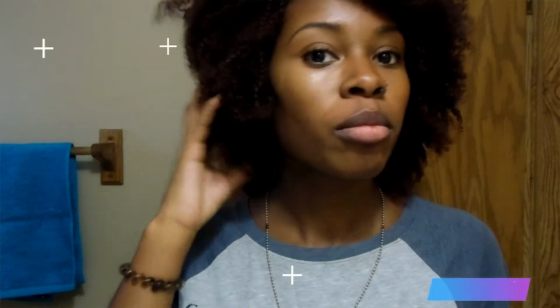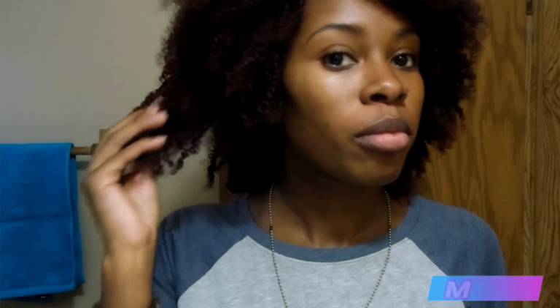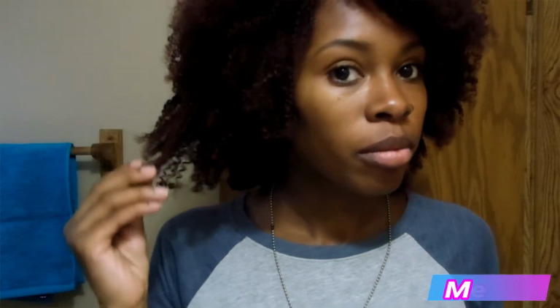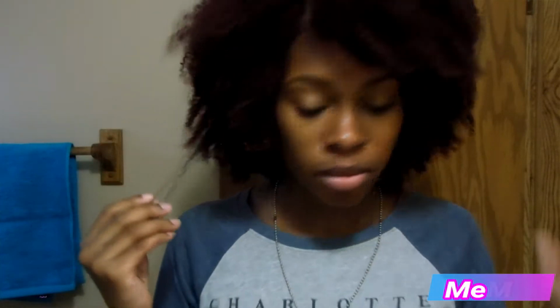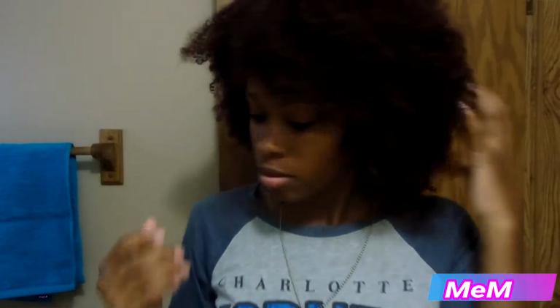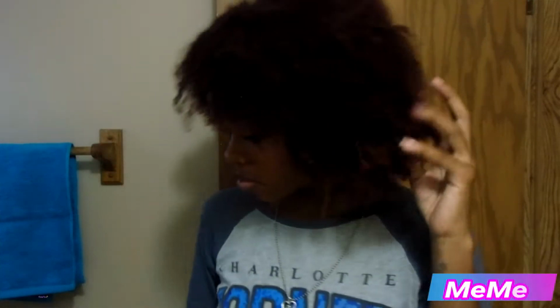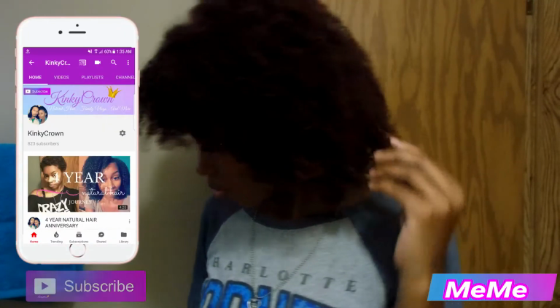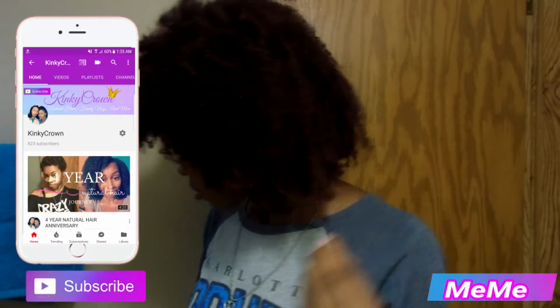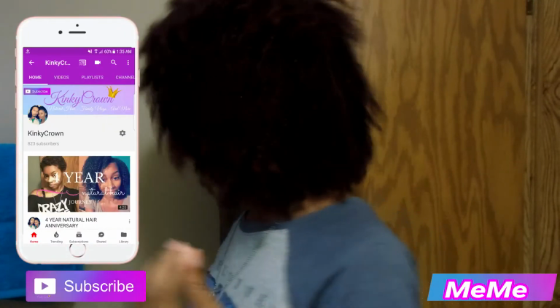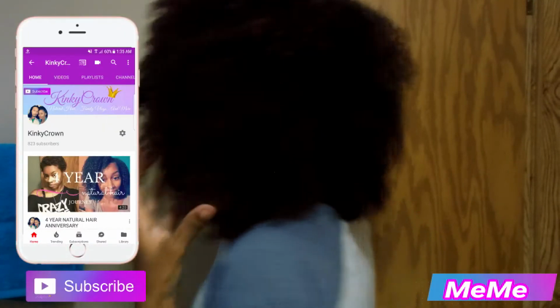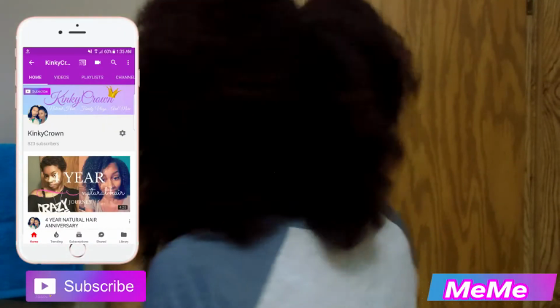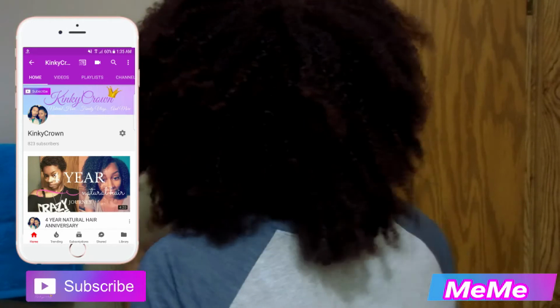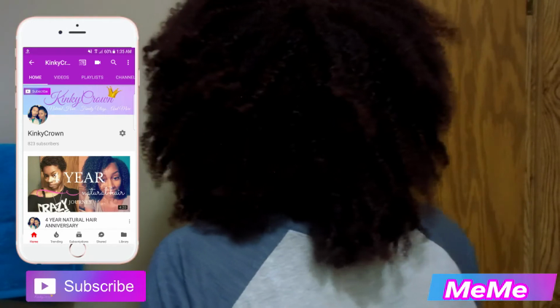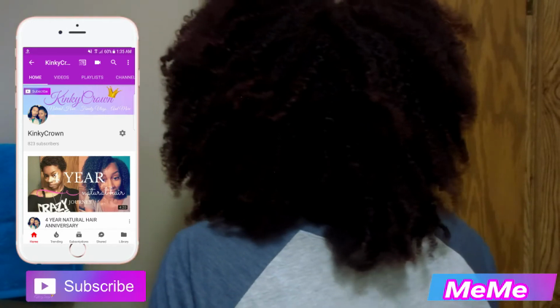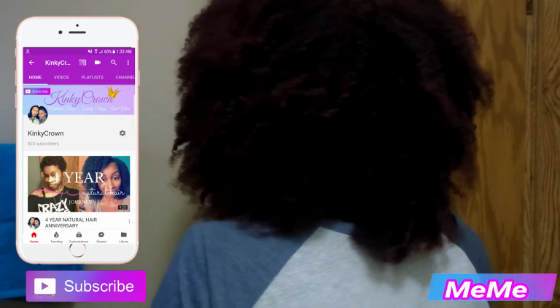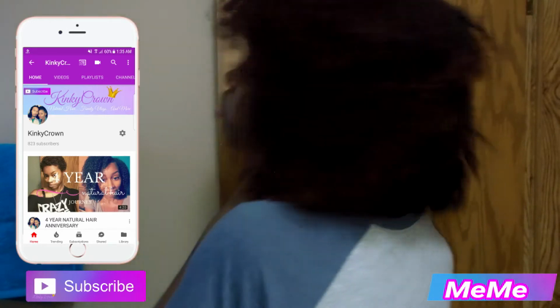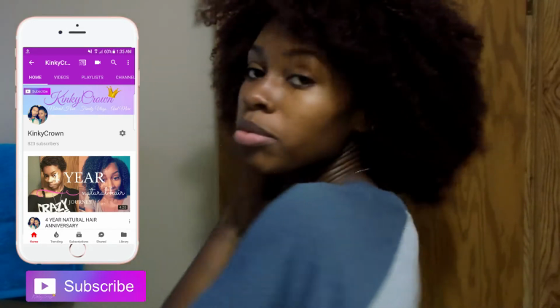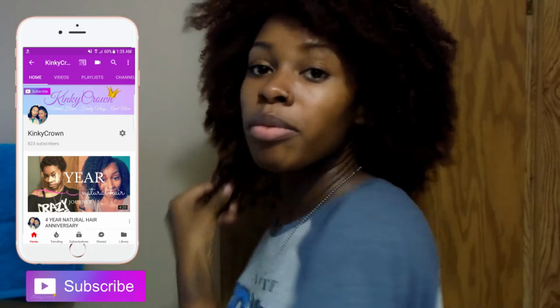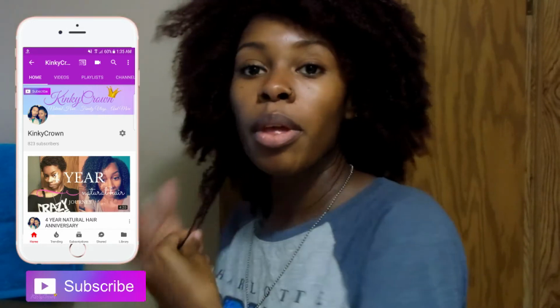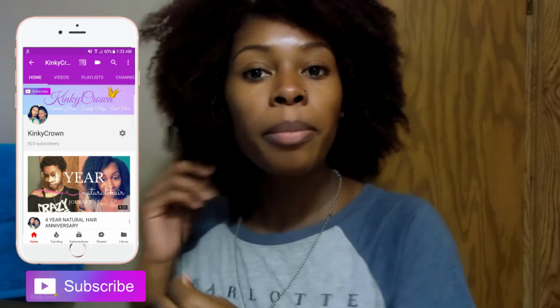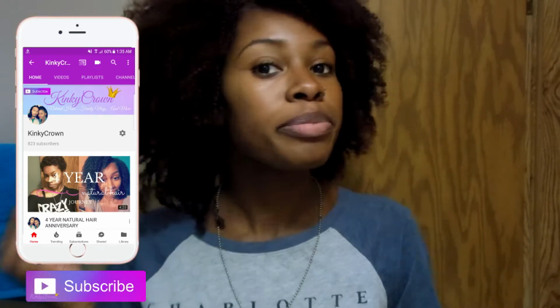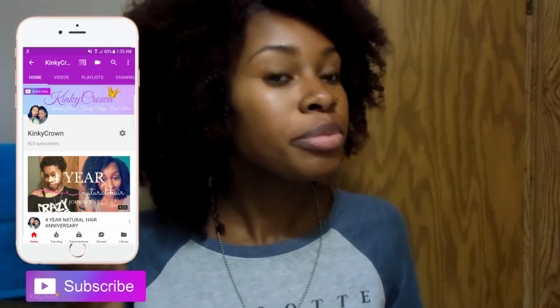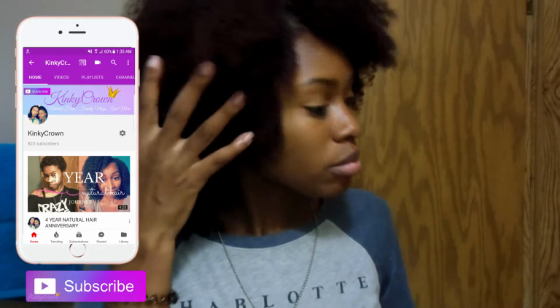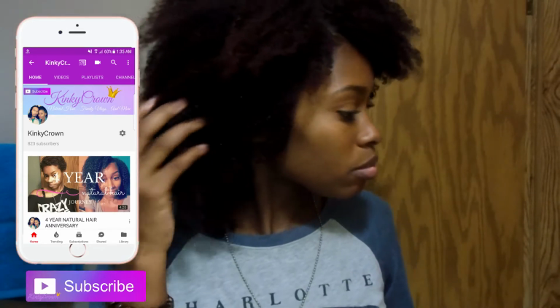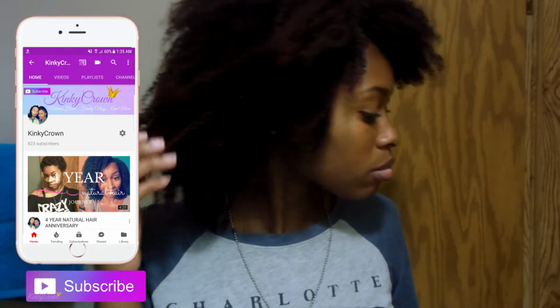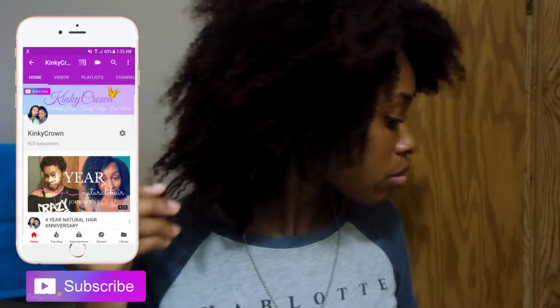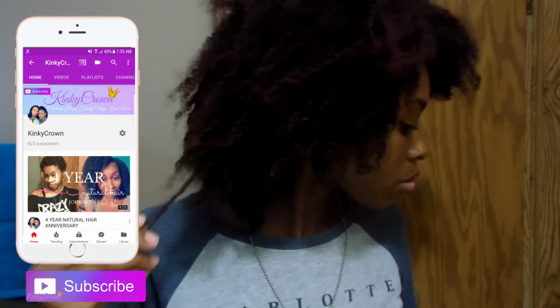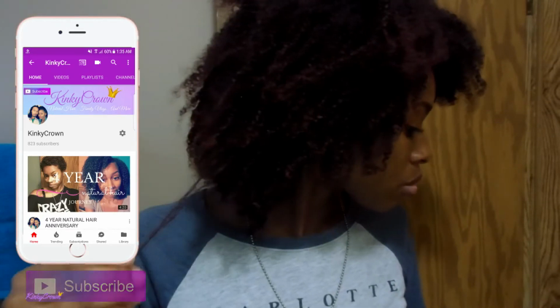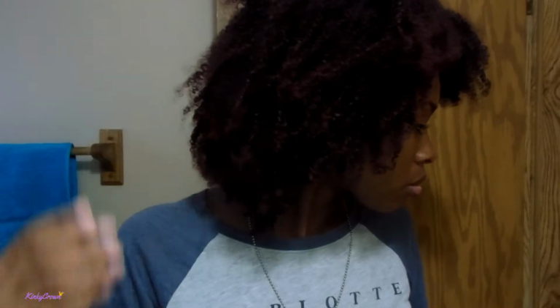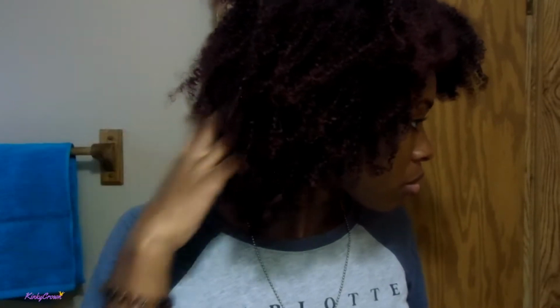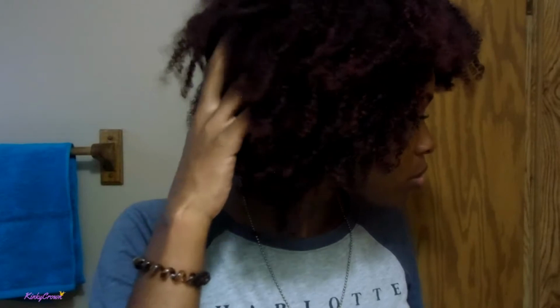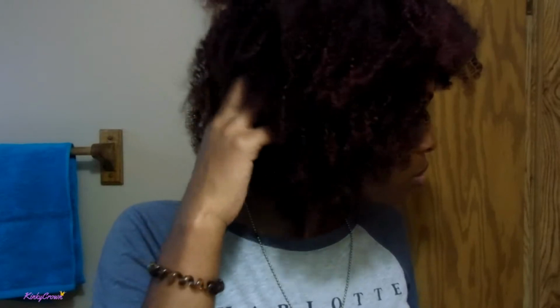Hey Crown Gang! Welcome back to my channel. It is Mimi and today I will be finally showing you guys my wash and go using the TCB Naturals Hair Grease.